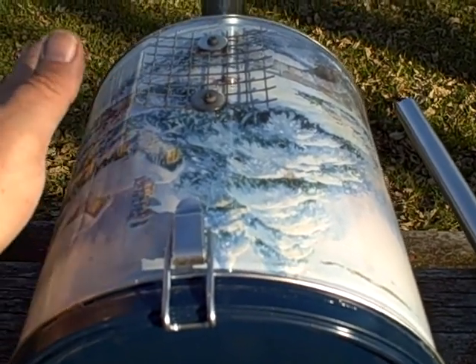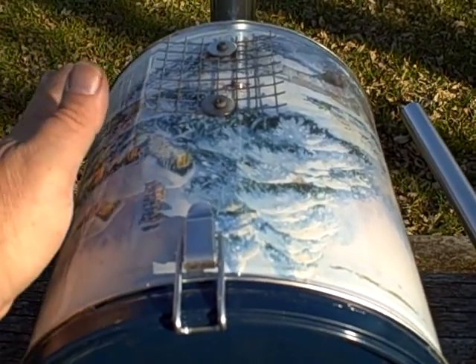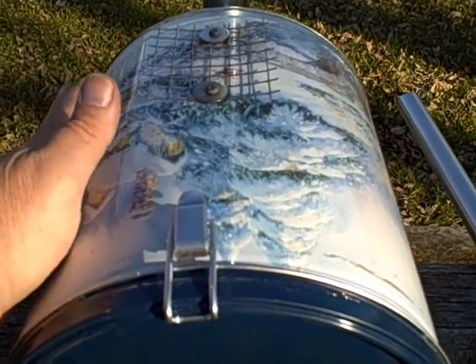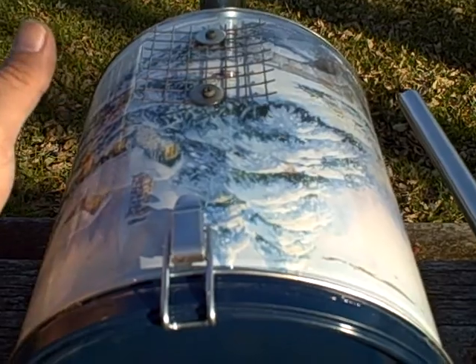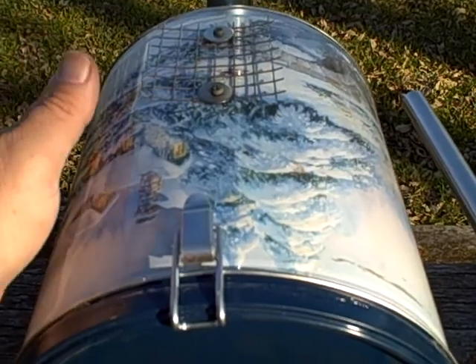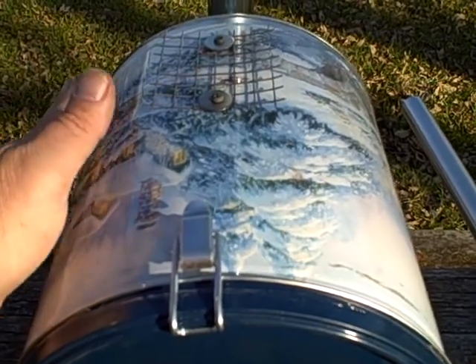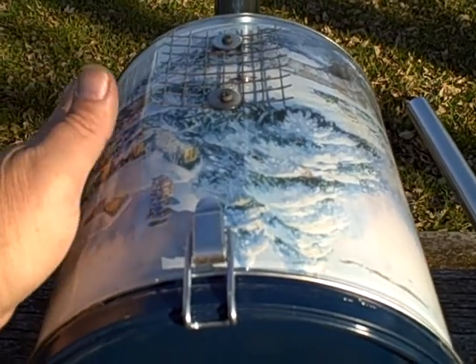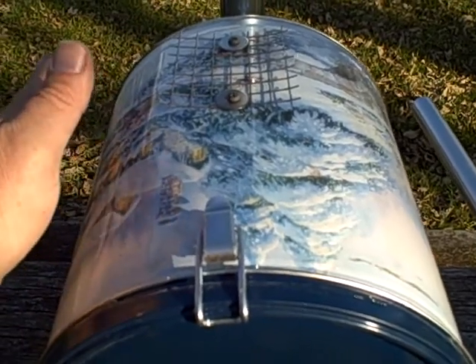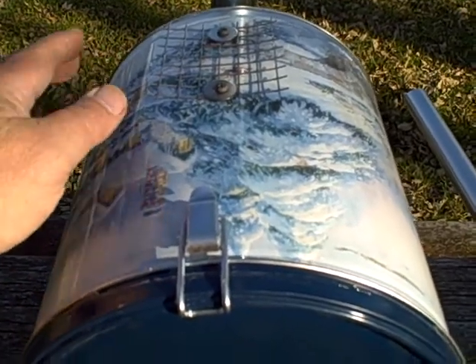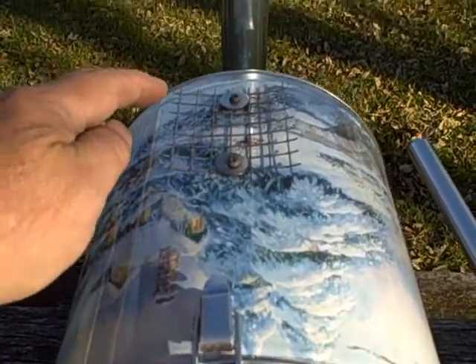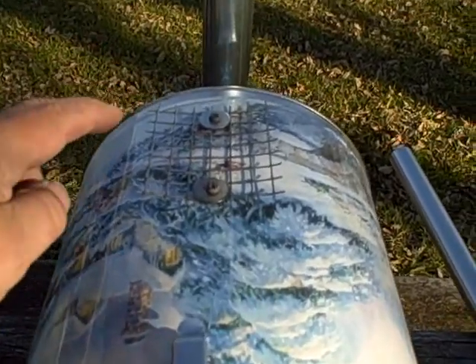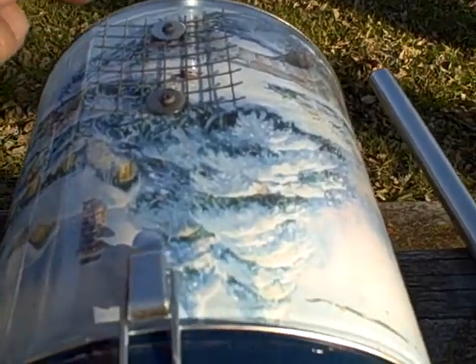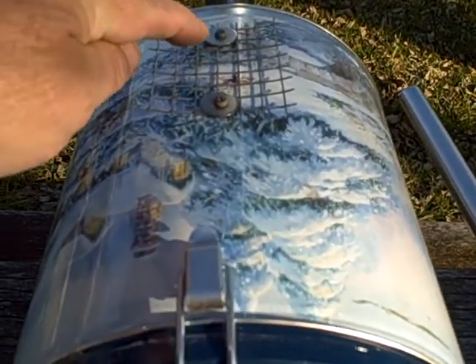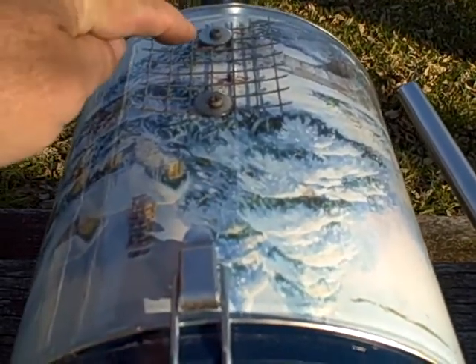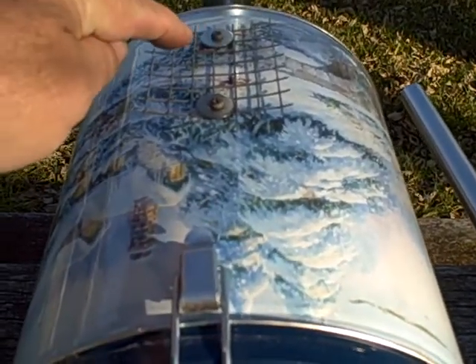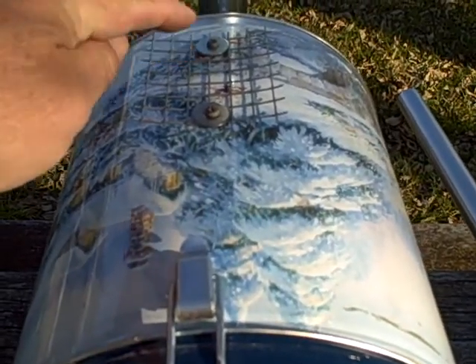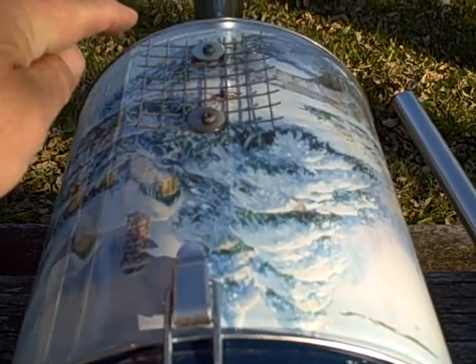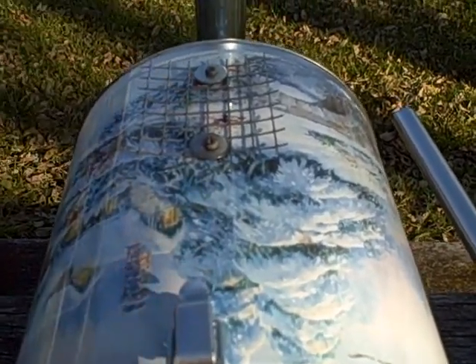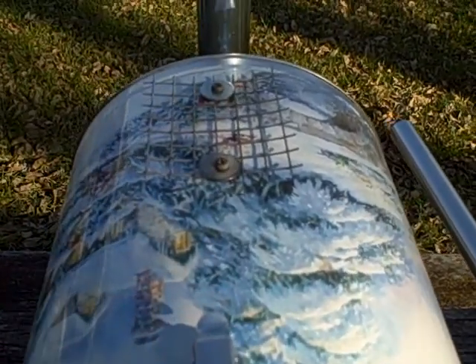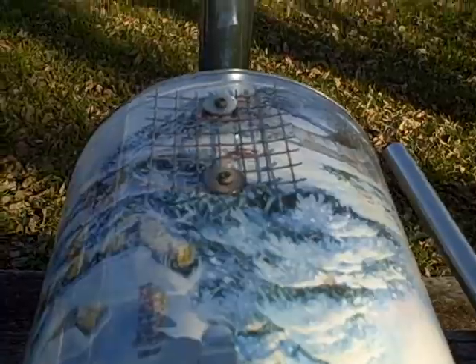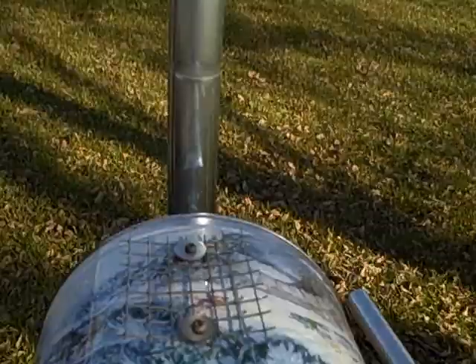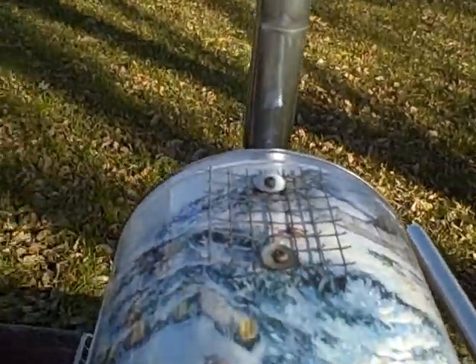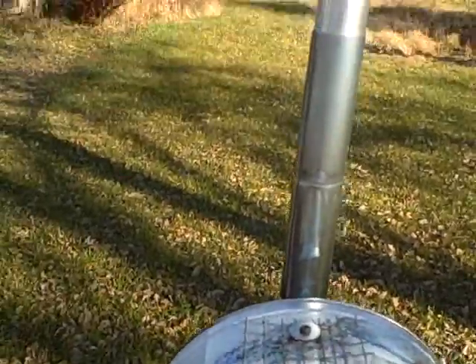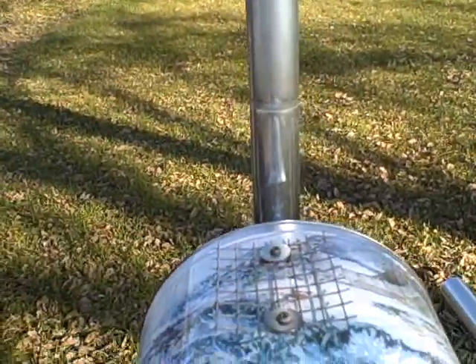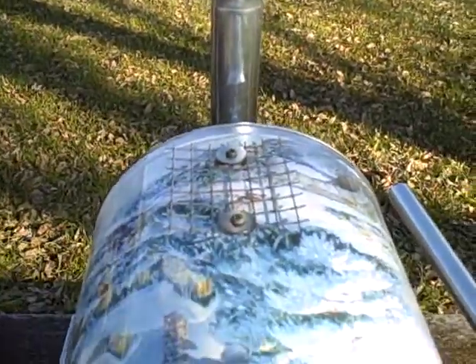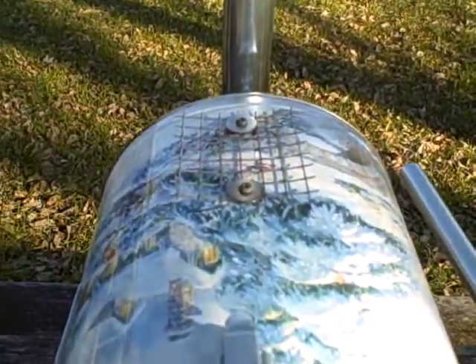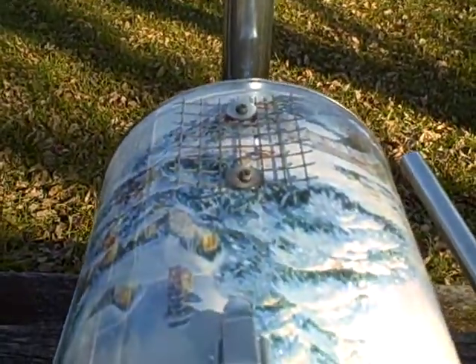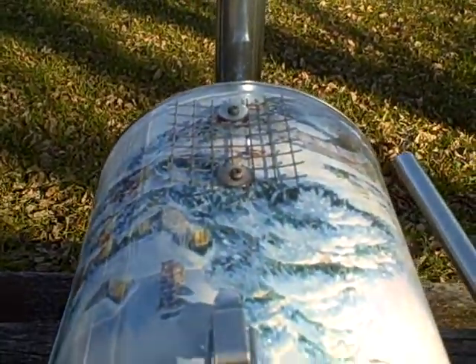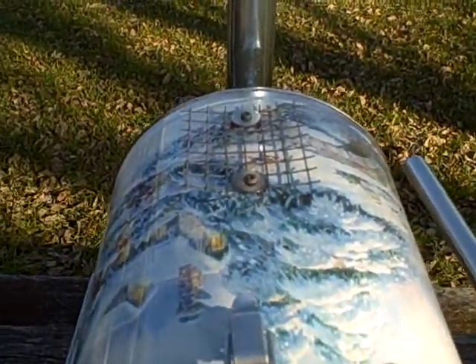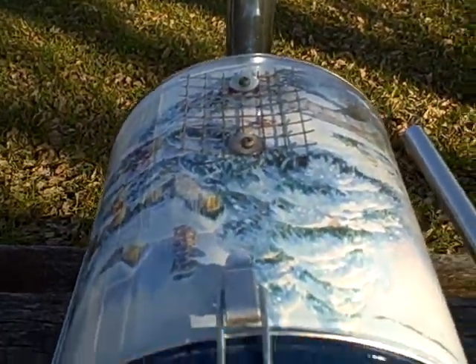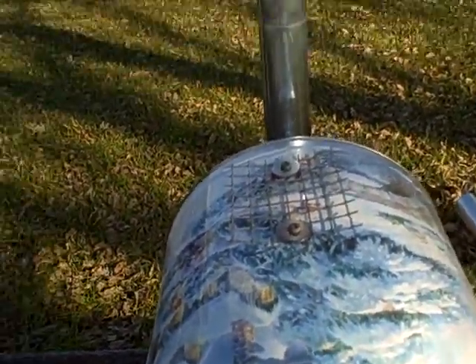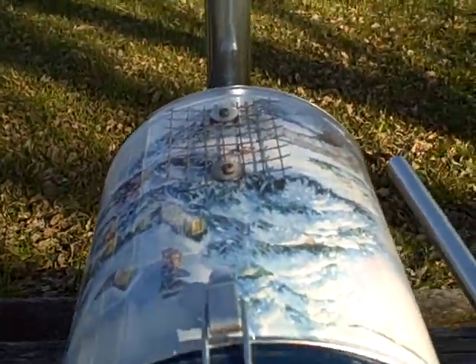It's giving off lots of heat though. I have a stainless steel pot support on the back here that works real well — I'll show you that in another video.